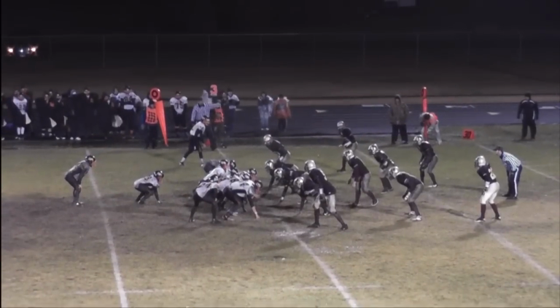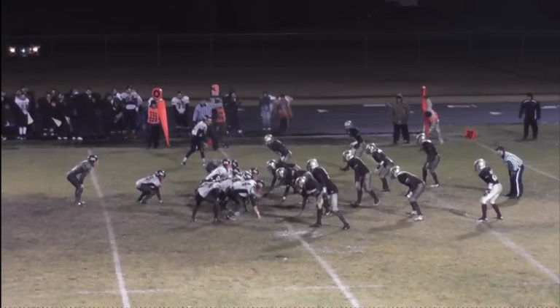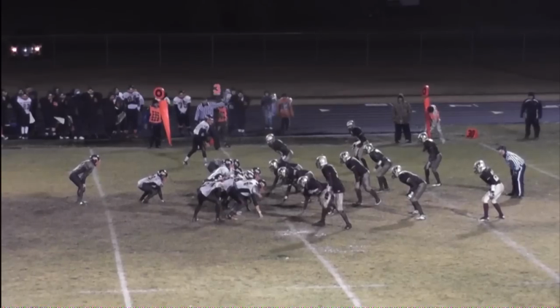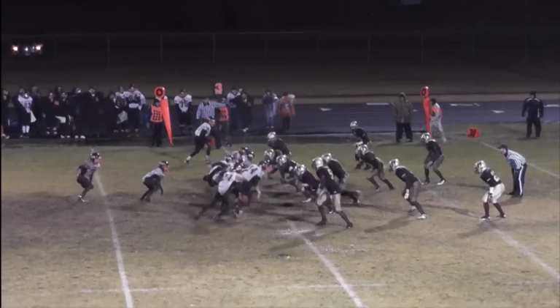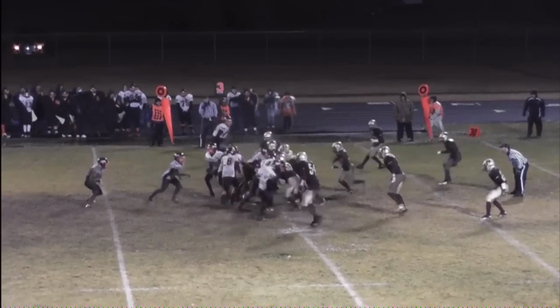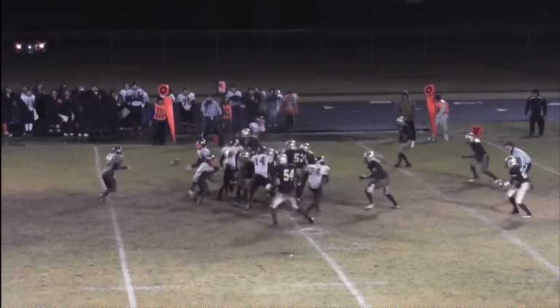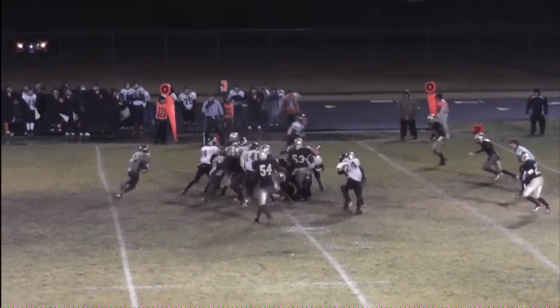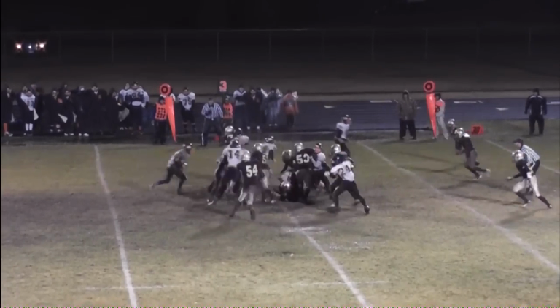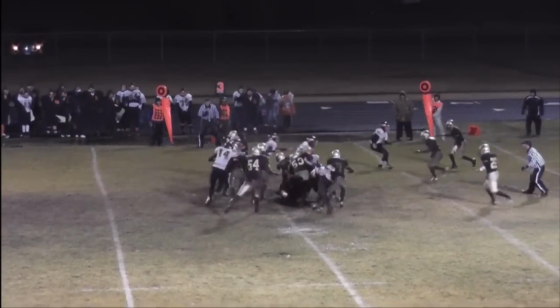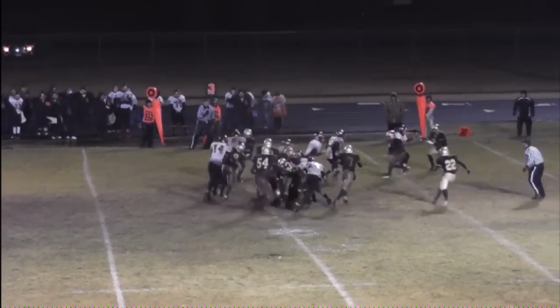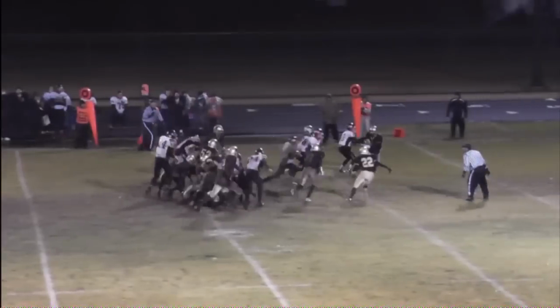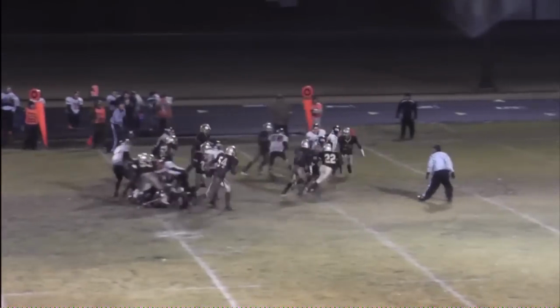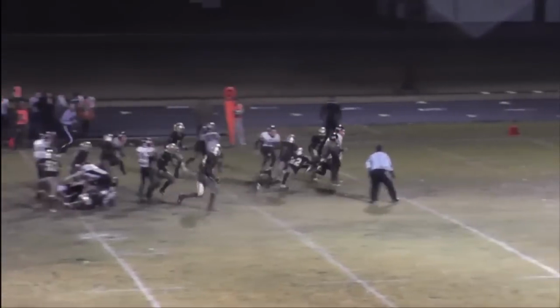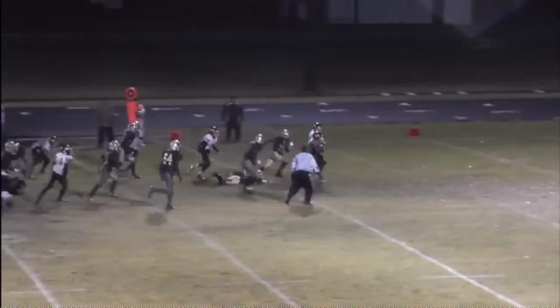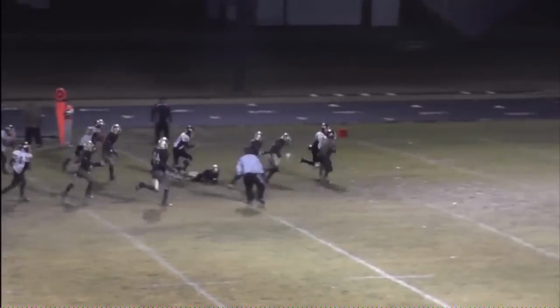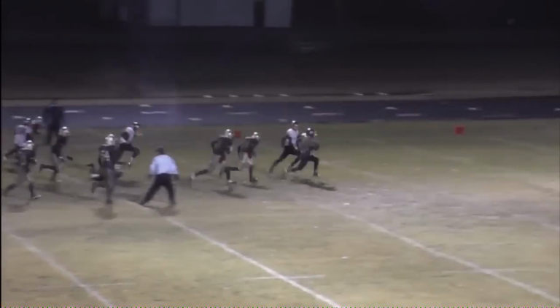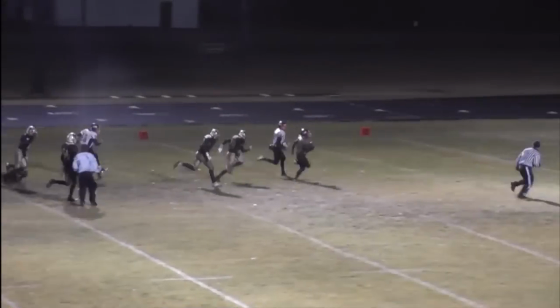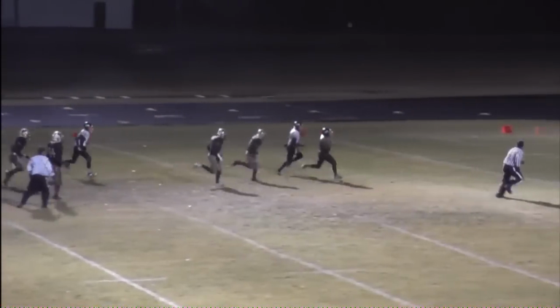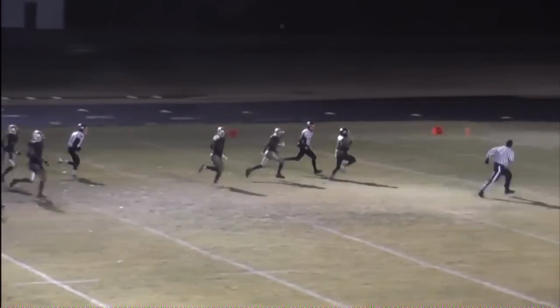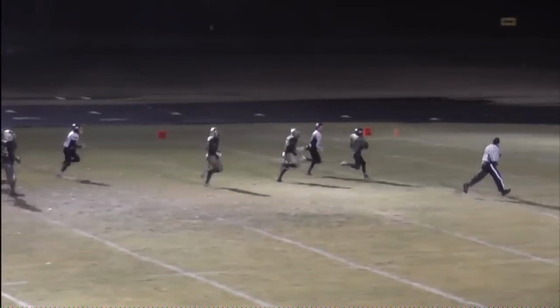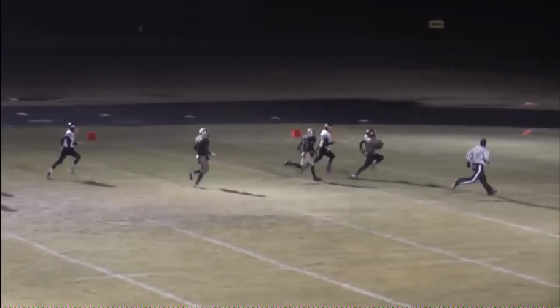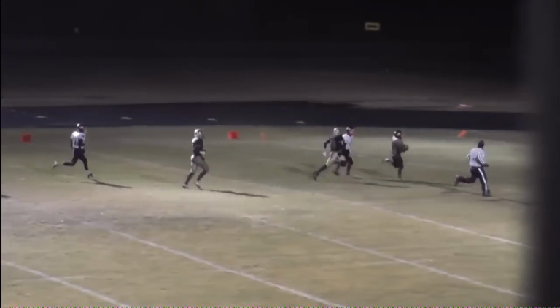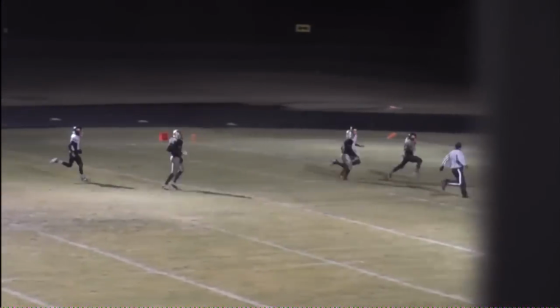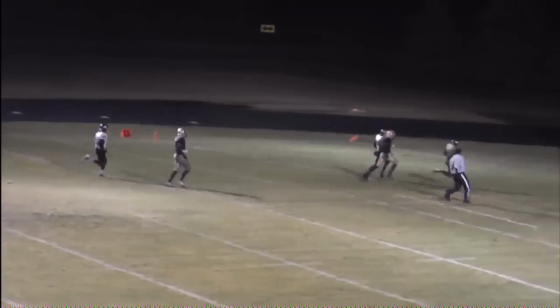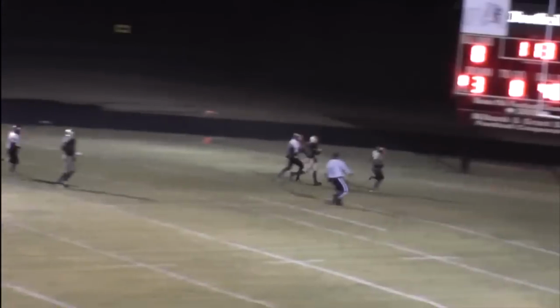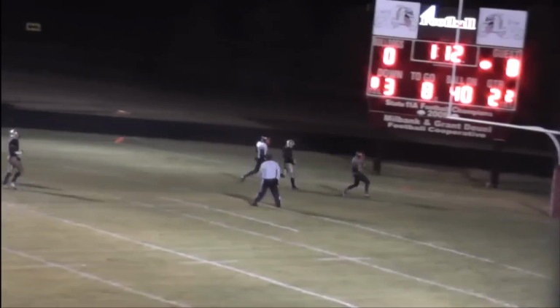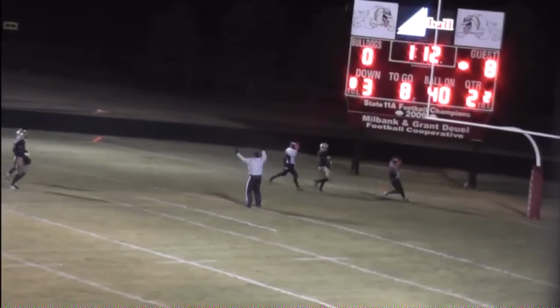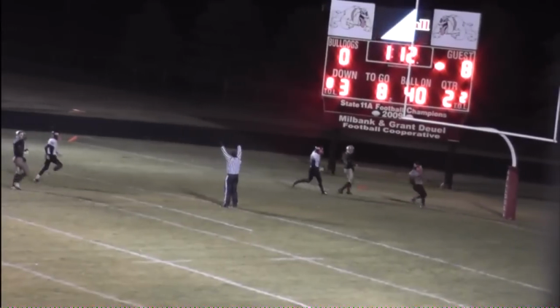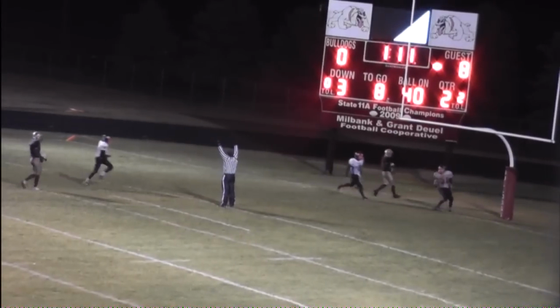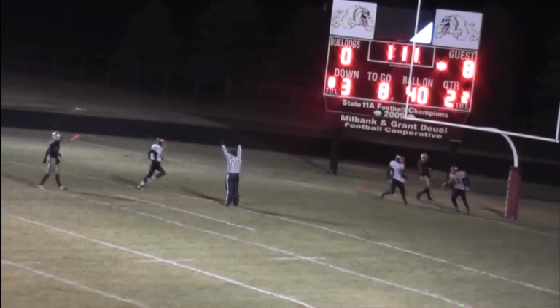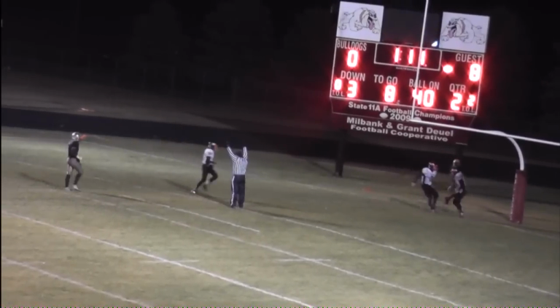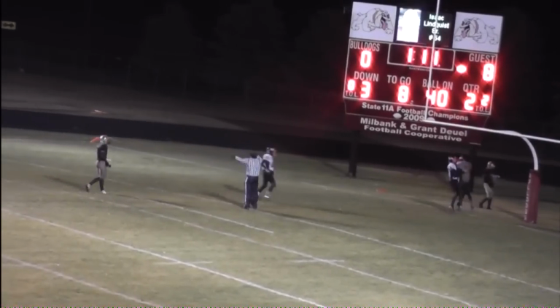Third and eight for the Quarriors. Pitch left side, first down yardage and more, going the distance. Touchdown for the Dal Rapids Quarriors — a 40-yard touchdown scamper.